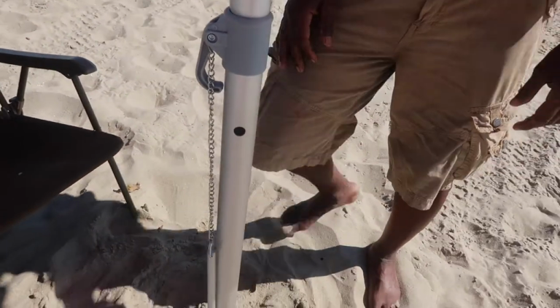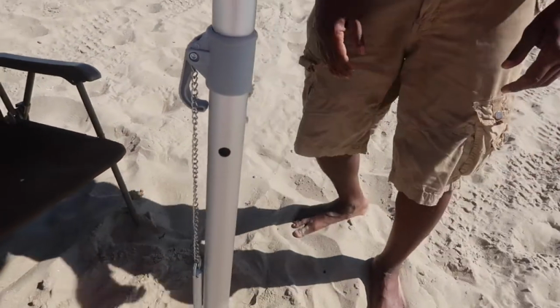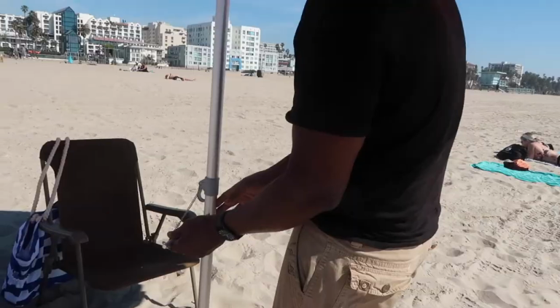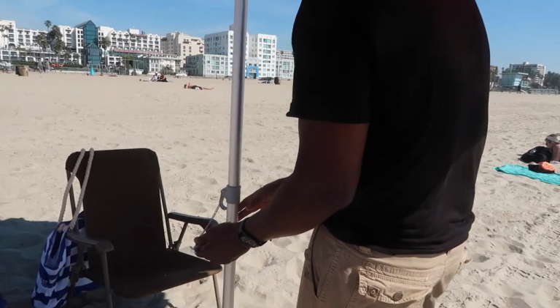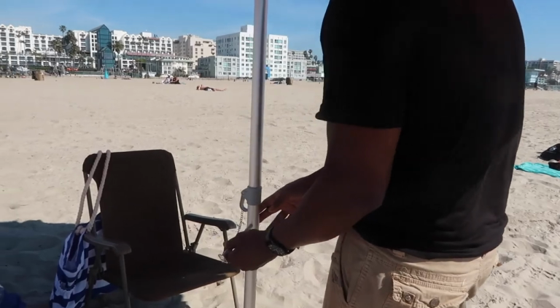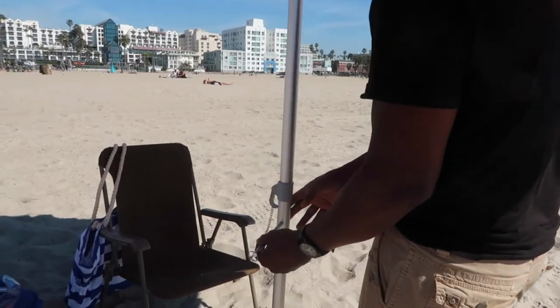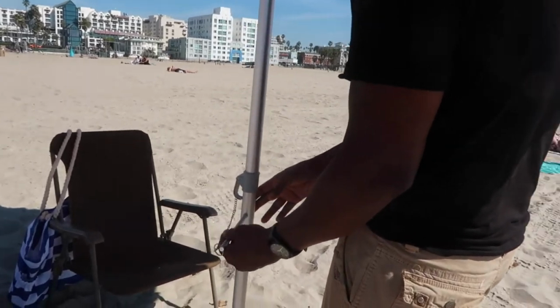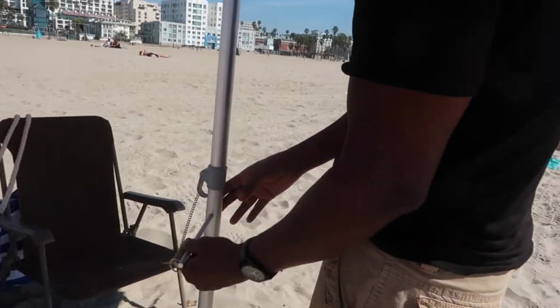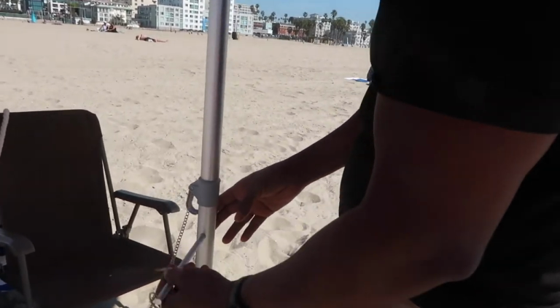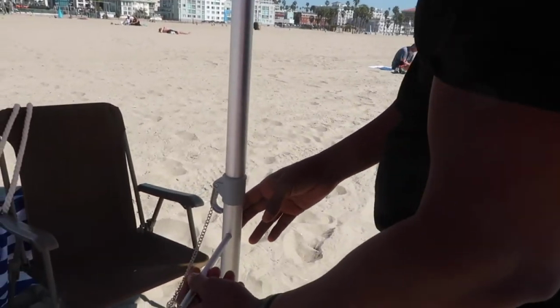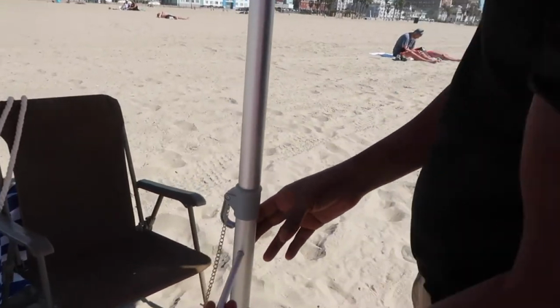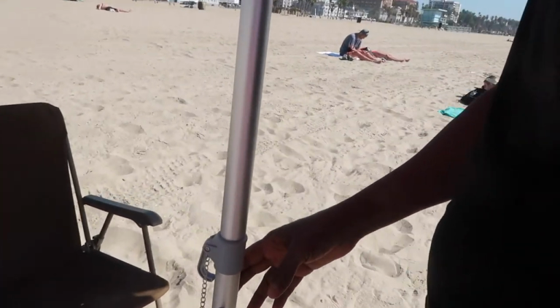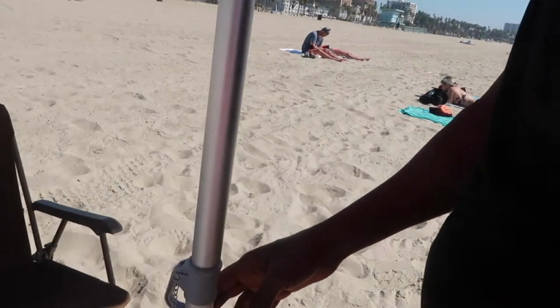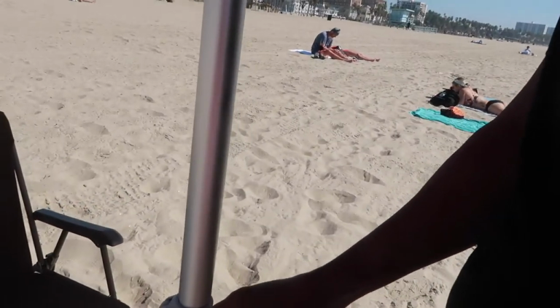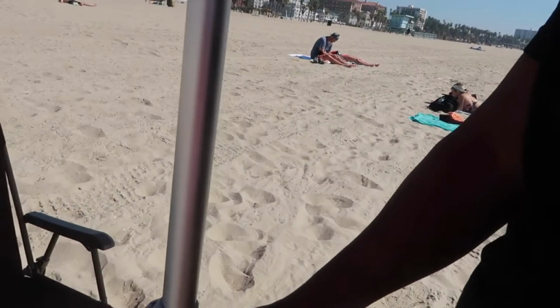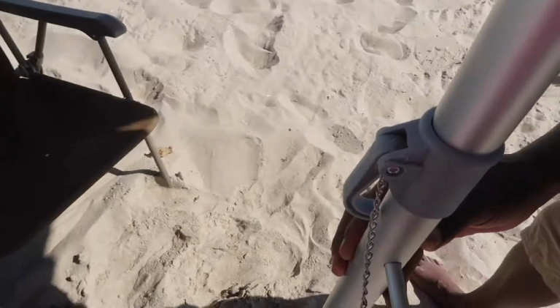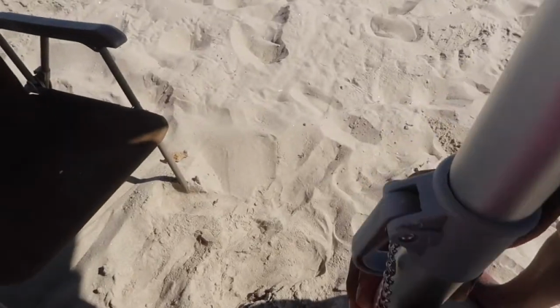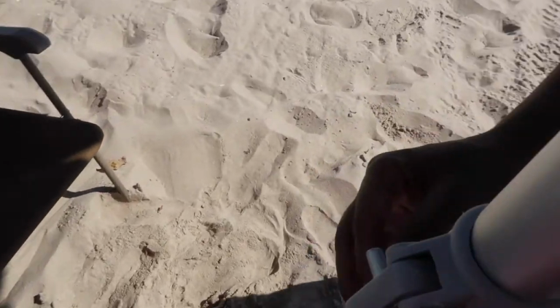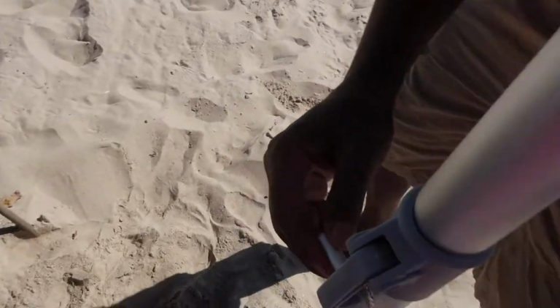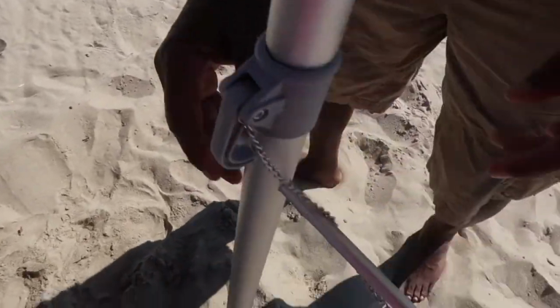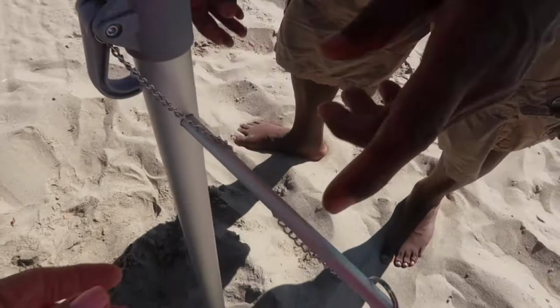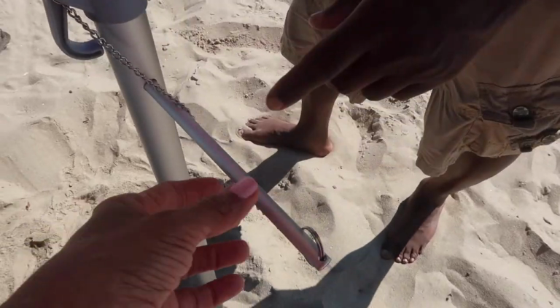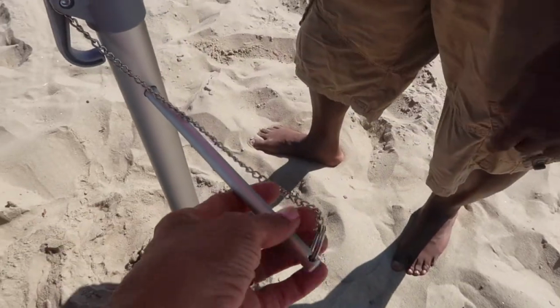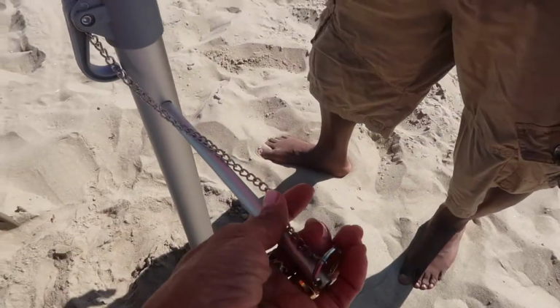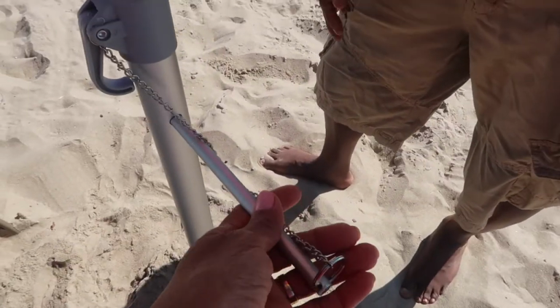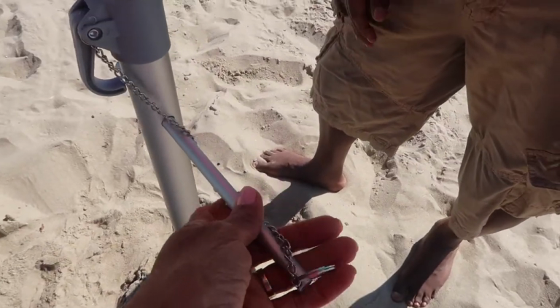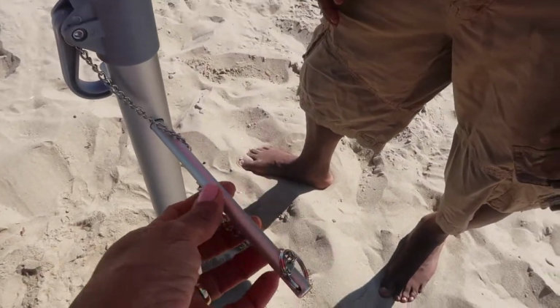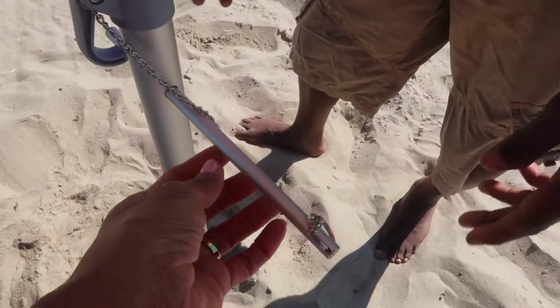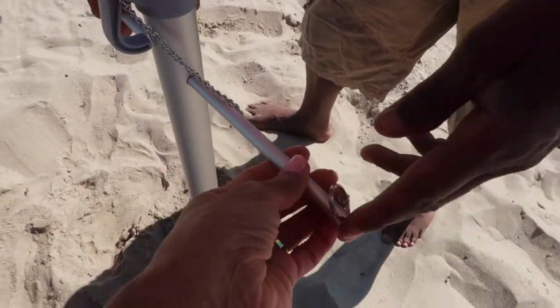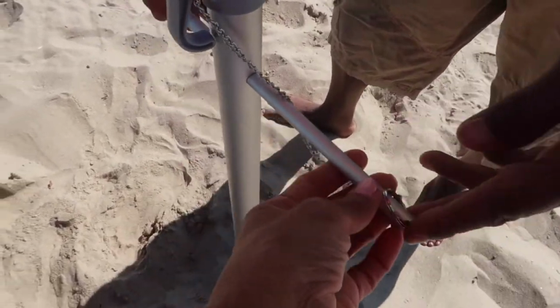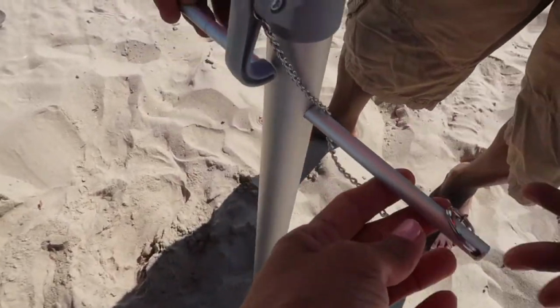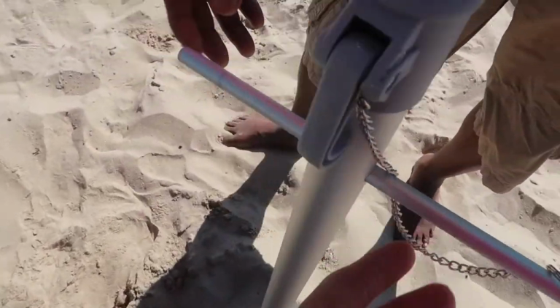For a minute we couldn't figure out what this thing was for until Joe saw that the holes went all the way through. So he shoved it through, and then I figured that it's for us to hang our beach bag.